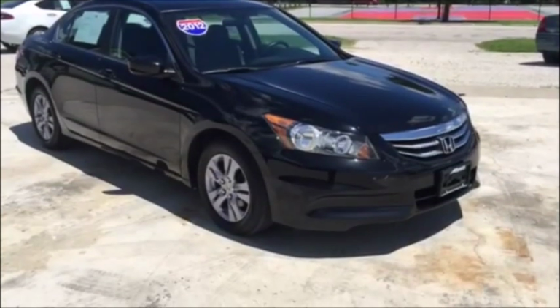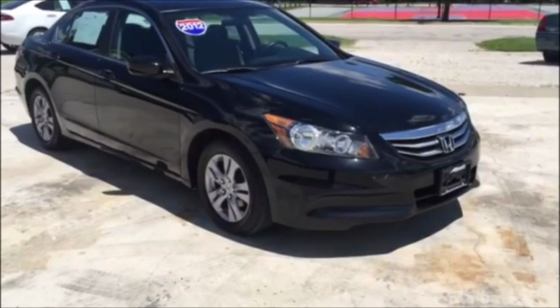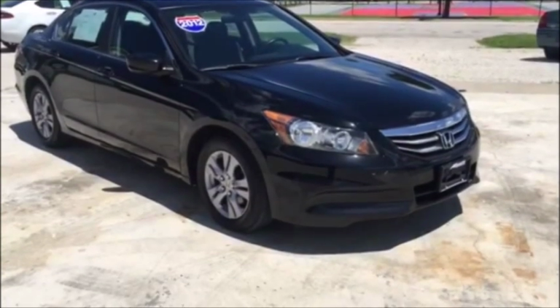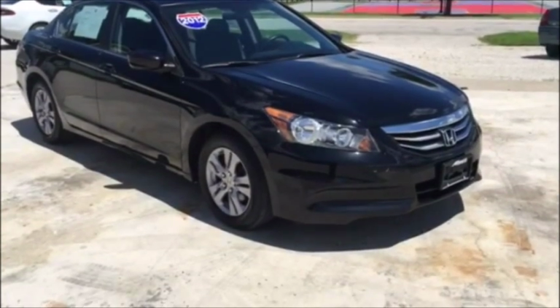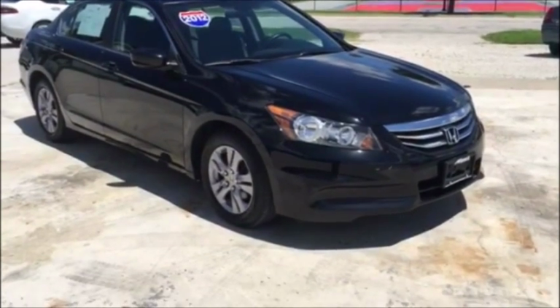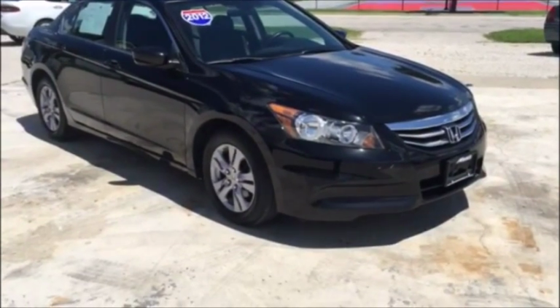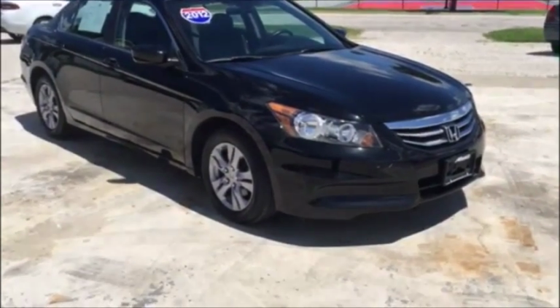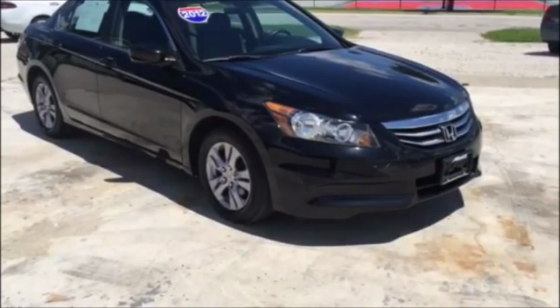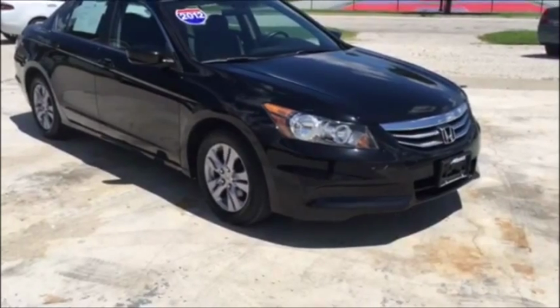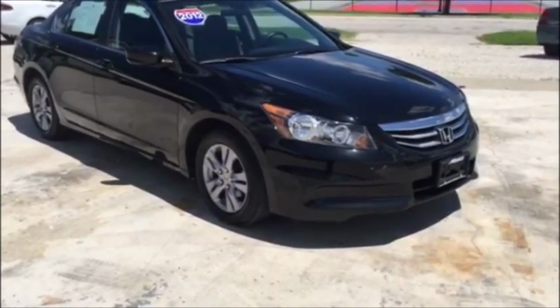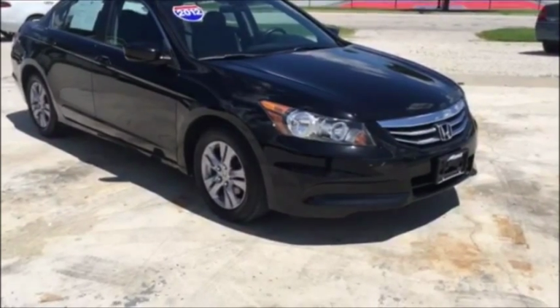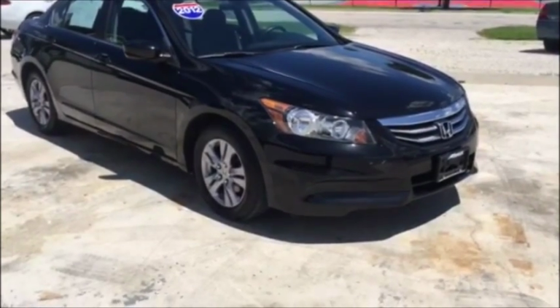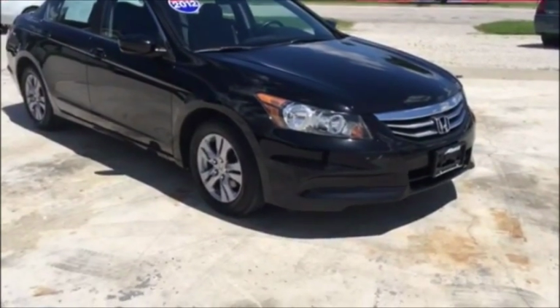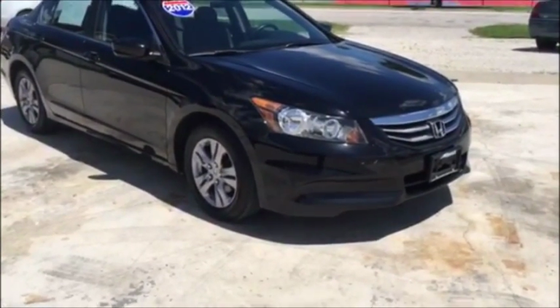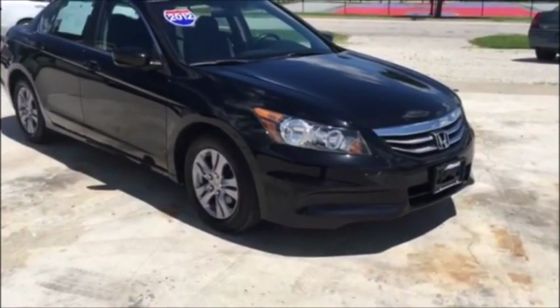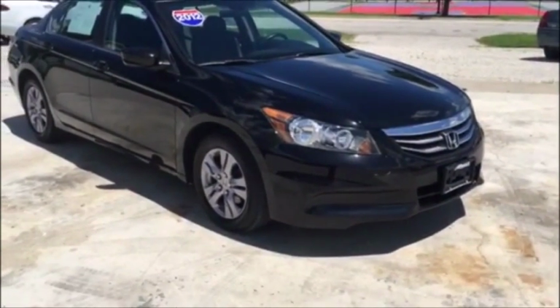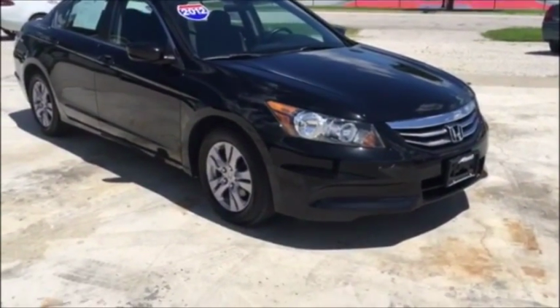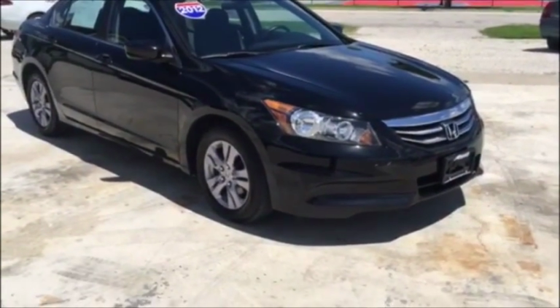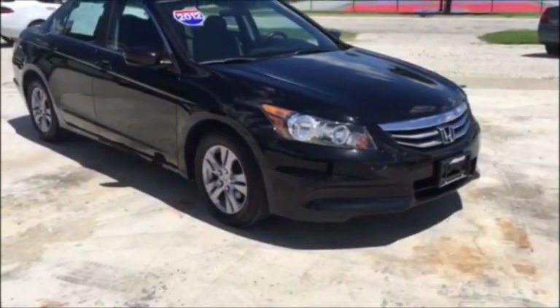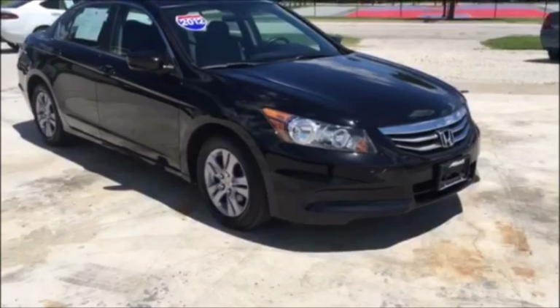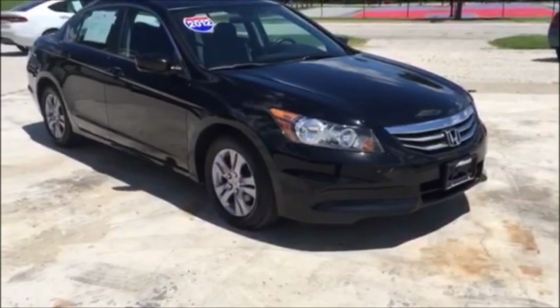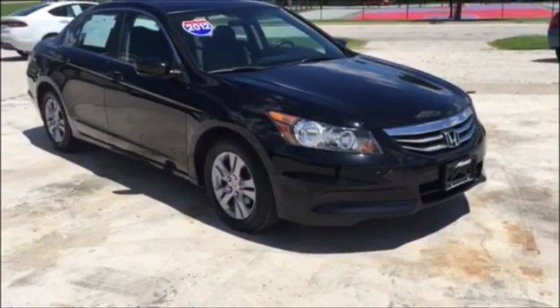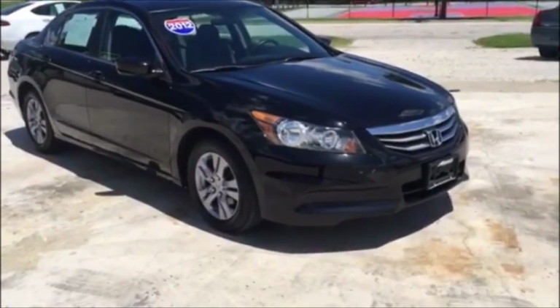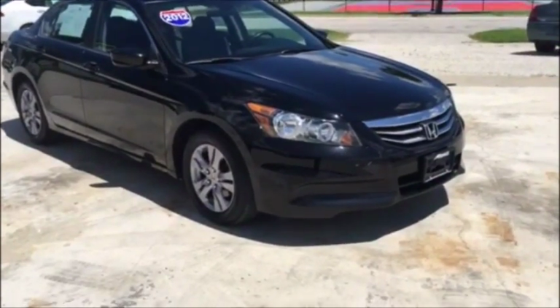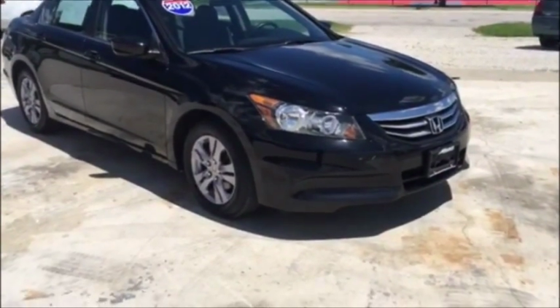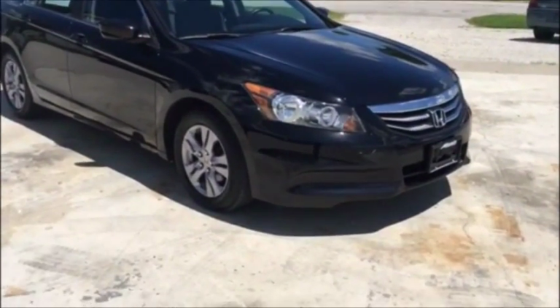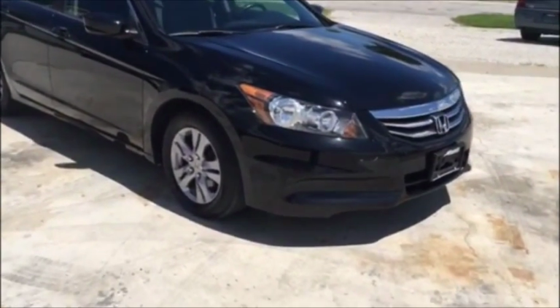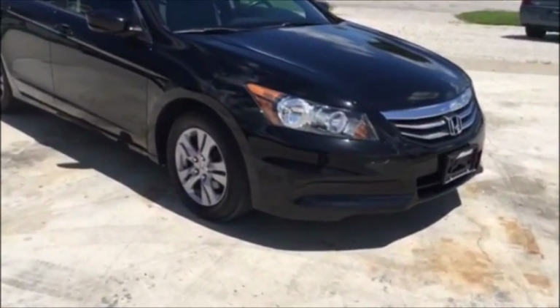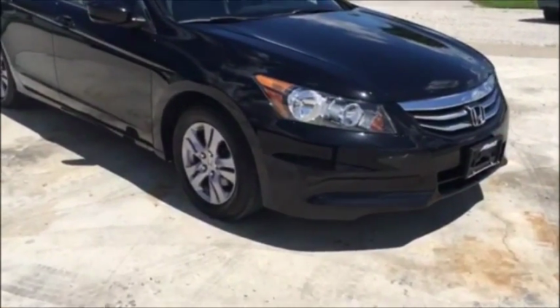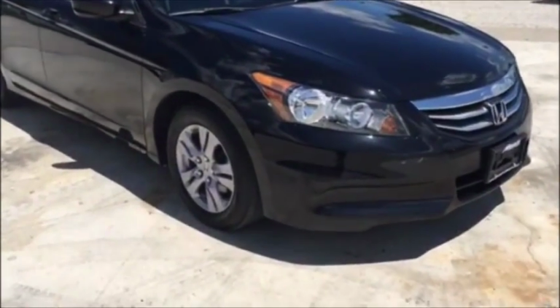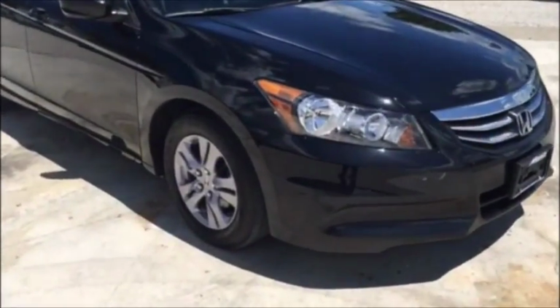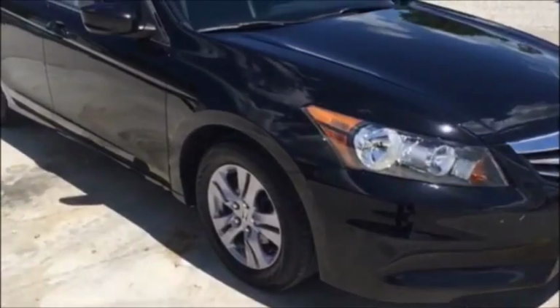Hey folks, this is Tim Dawson with Mounce Automotive. Today I have a 2012 Honda Accord. First off, I just want to say thanks for taking the time and watching this video. I try to provide as much information as possible and walk you around and show you some features on this car.